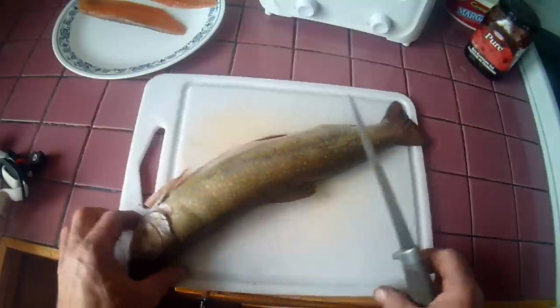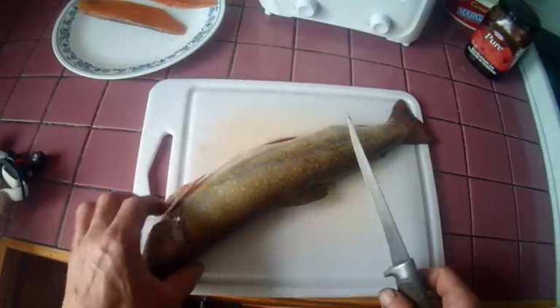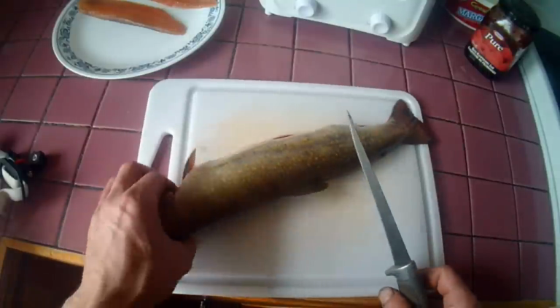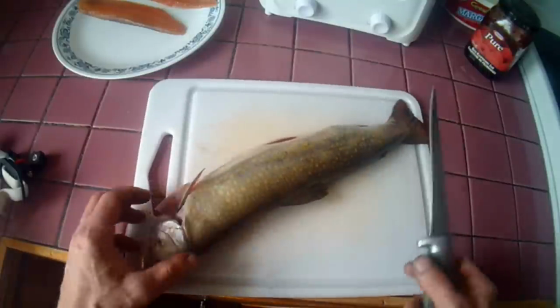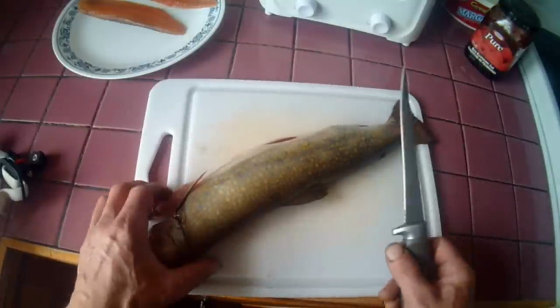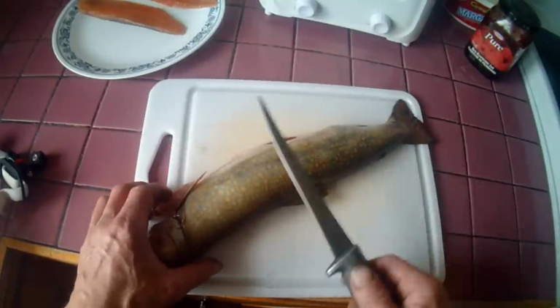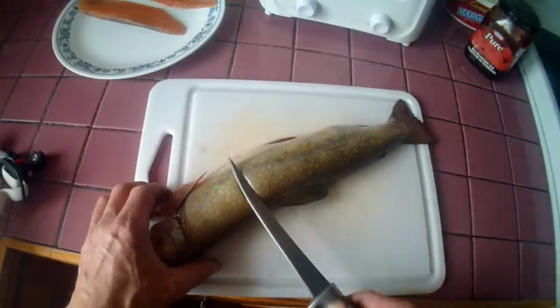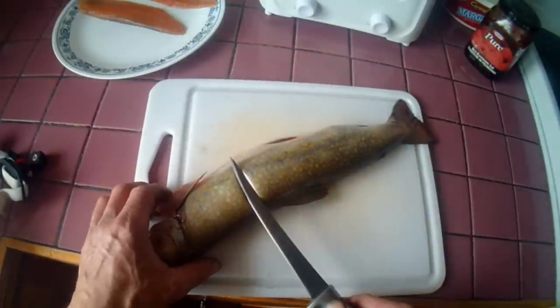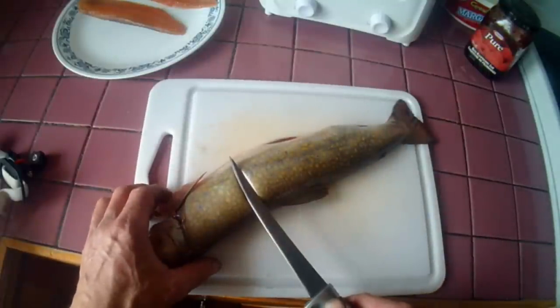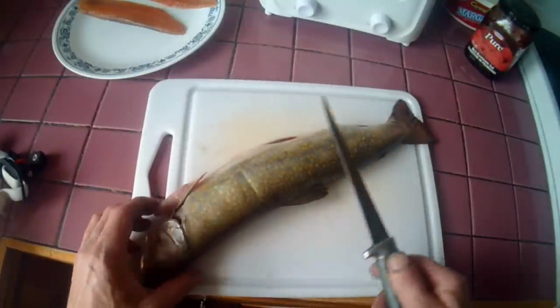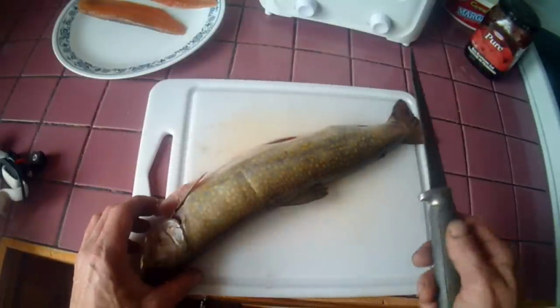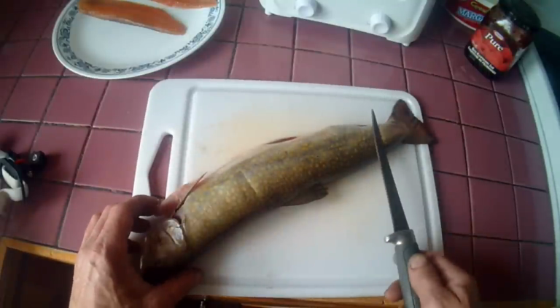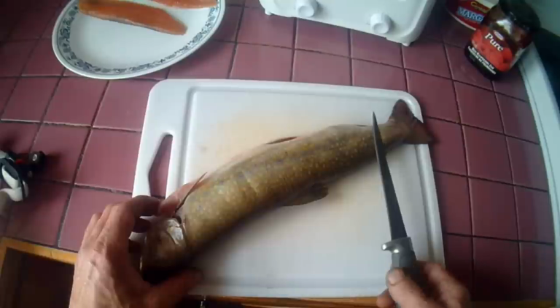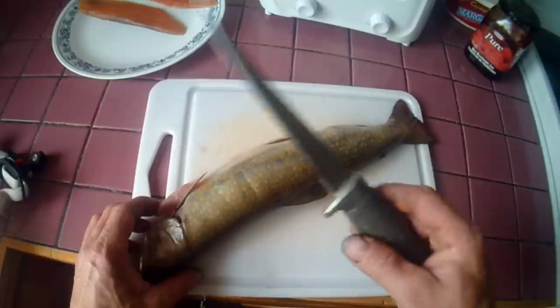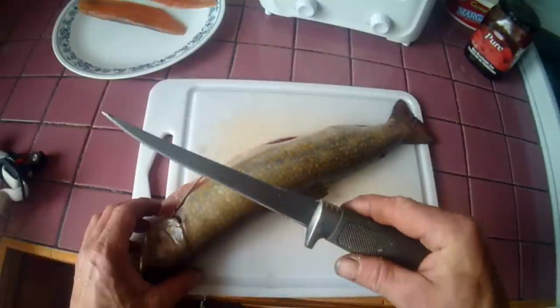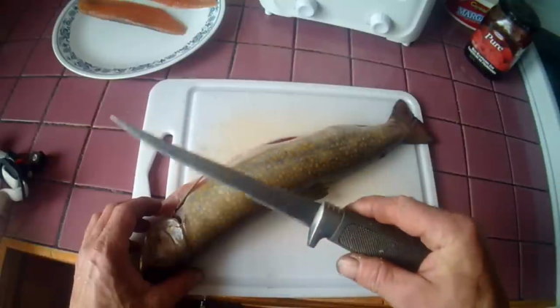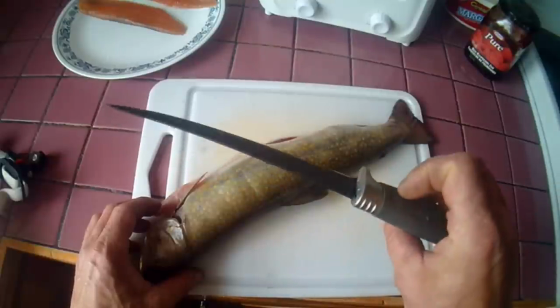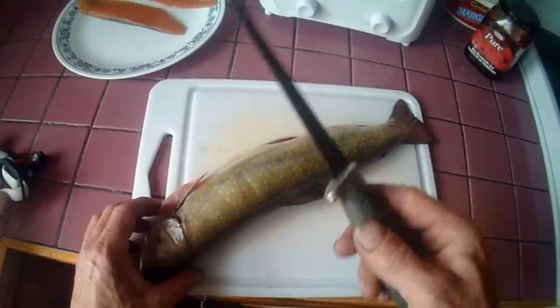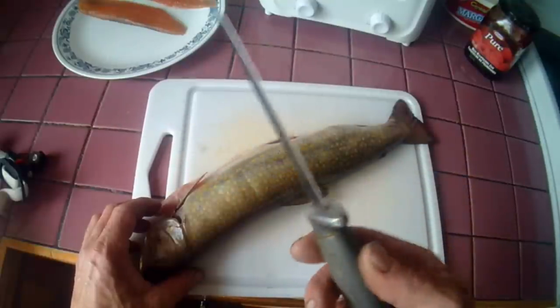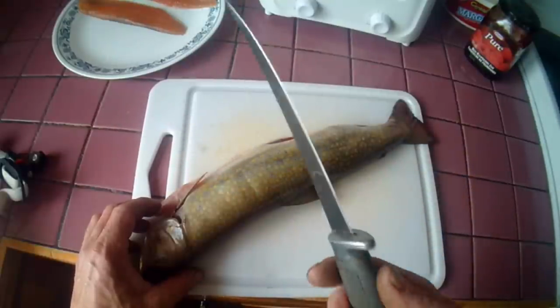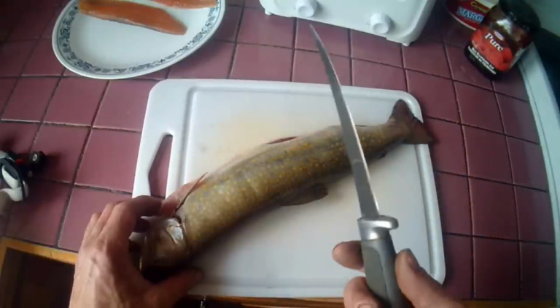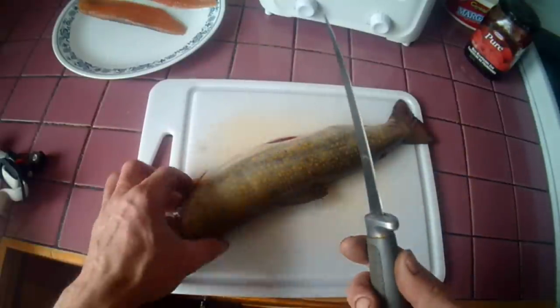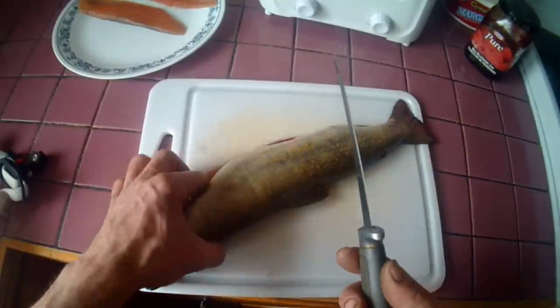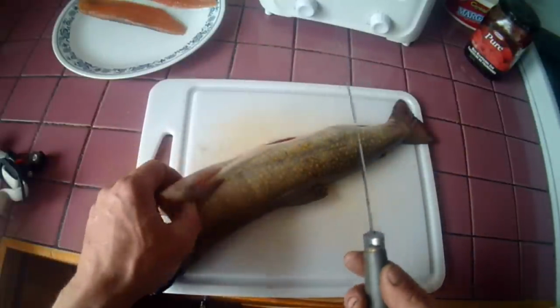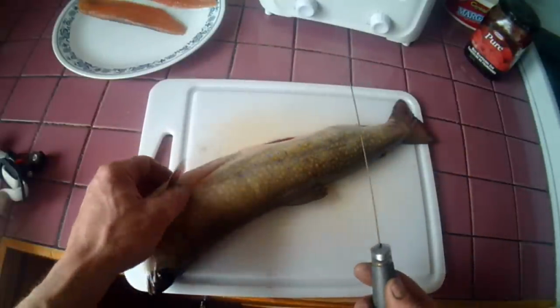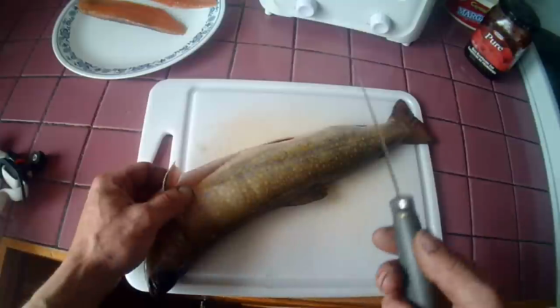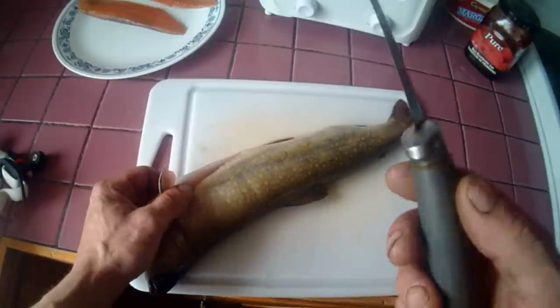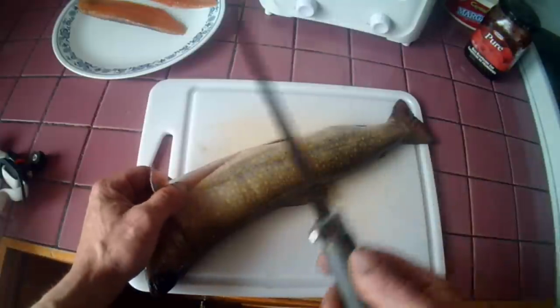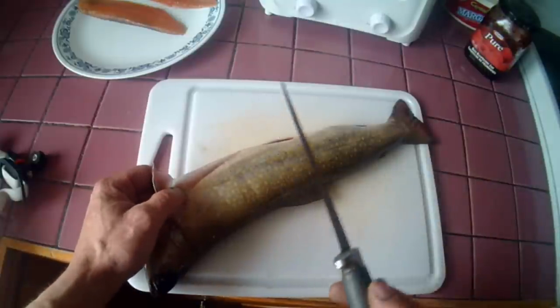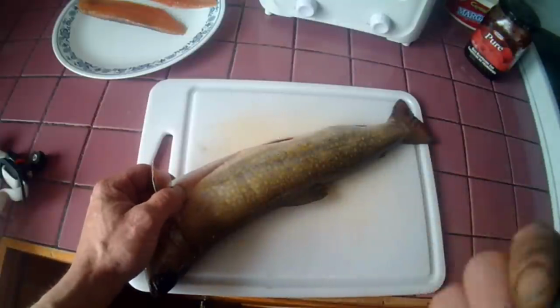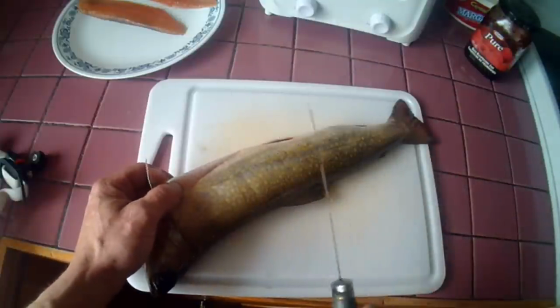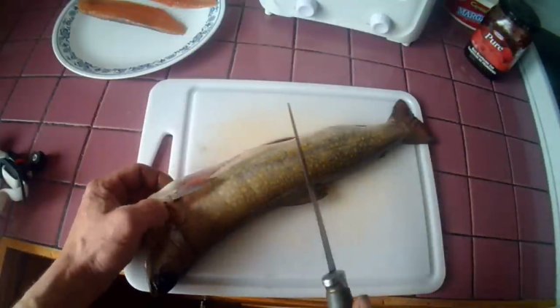Let's get at her. So here we have it — a nice pound and a half, two pound brookie. Dry the slime off with a bit of paper so they don't flip around on the cutting board. You need a nice, sharp fillet knife — a must-have for any fish.